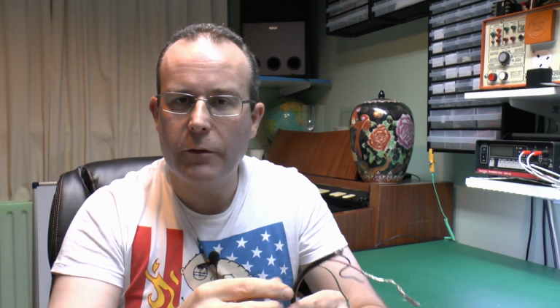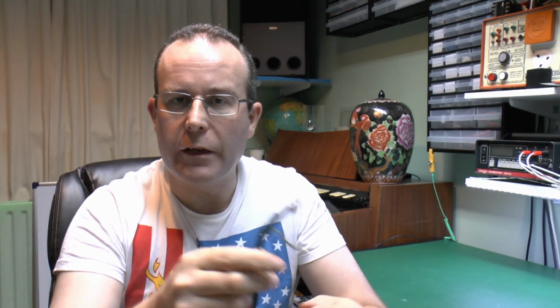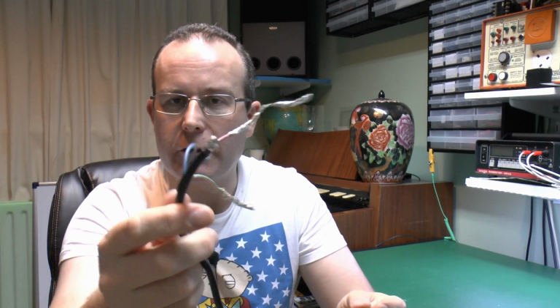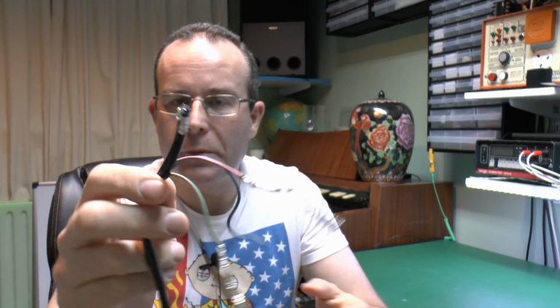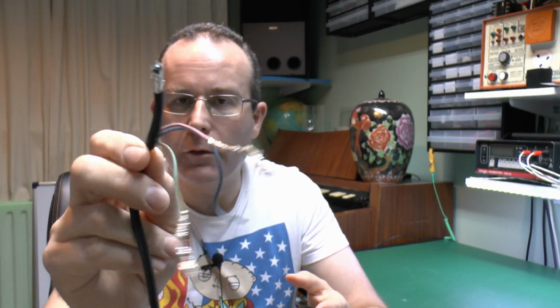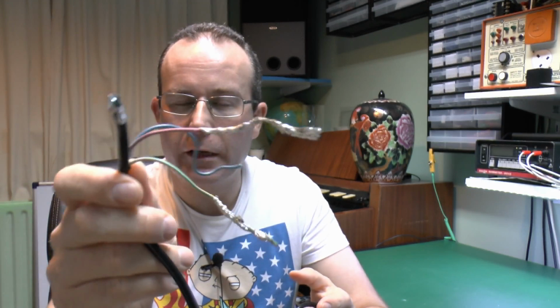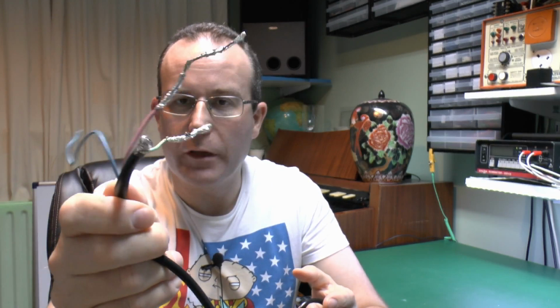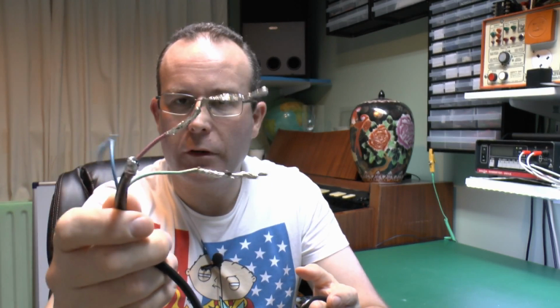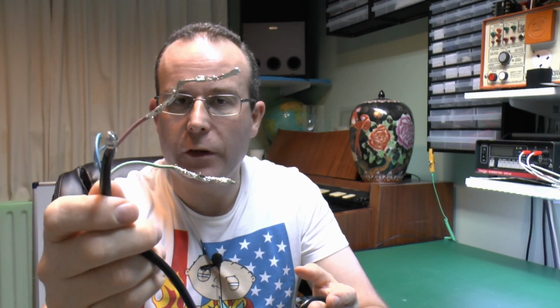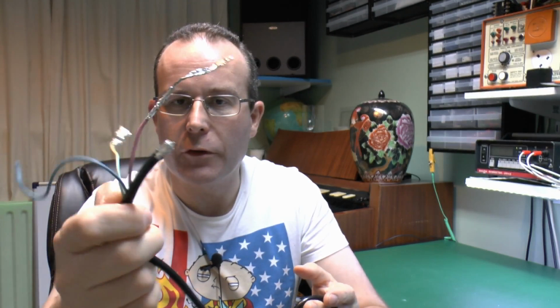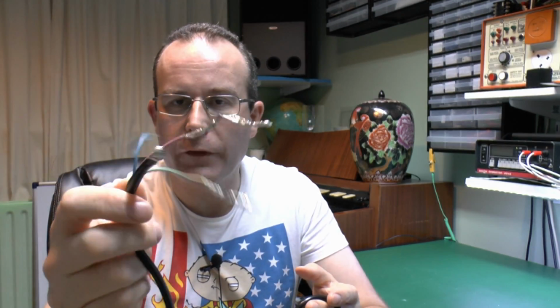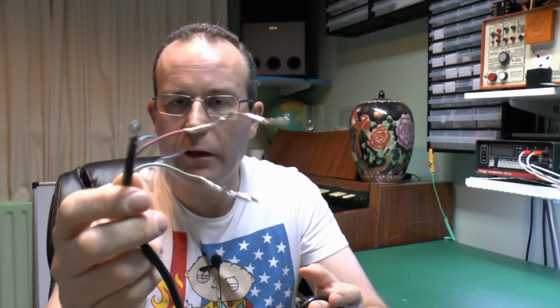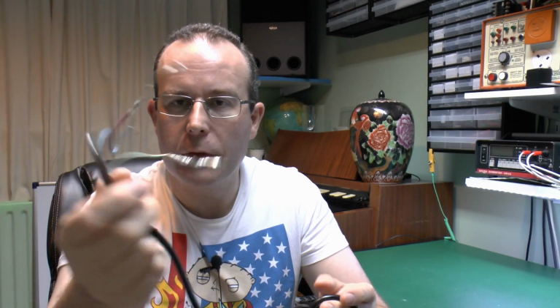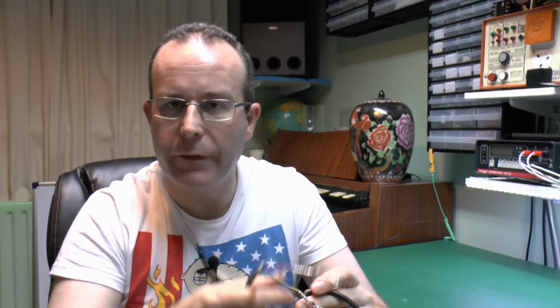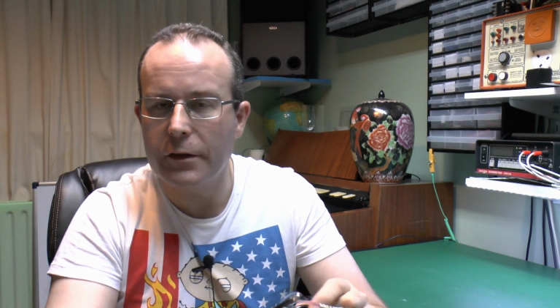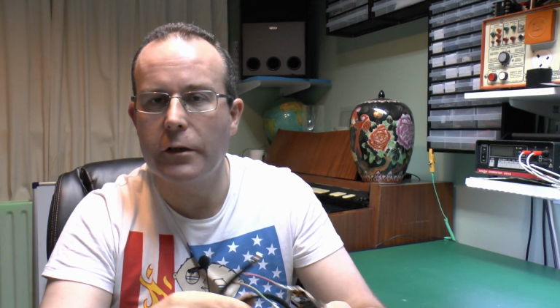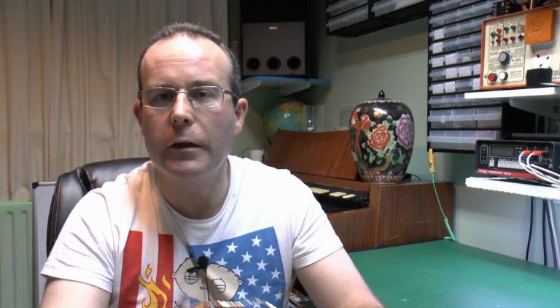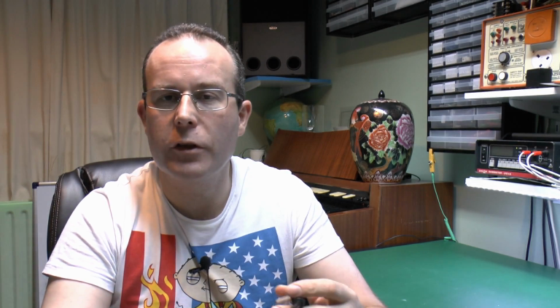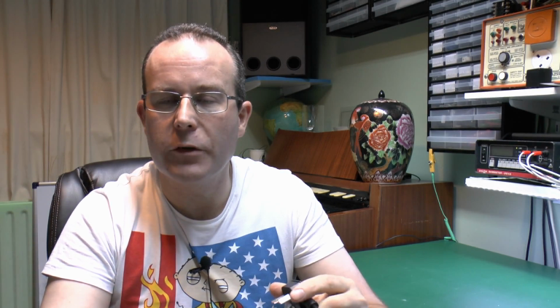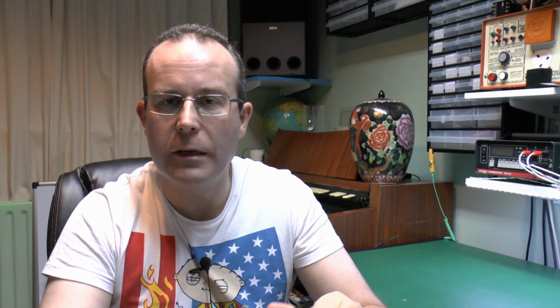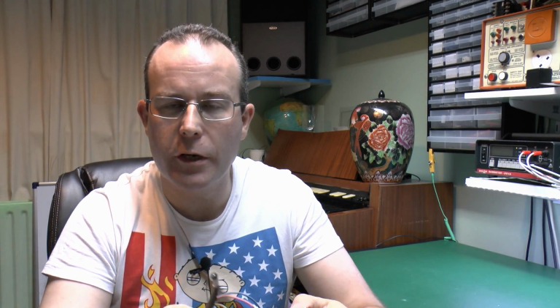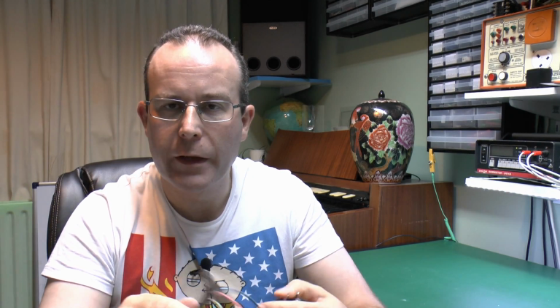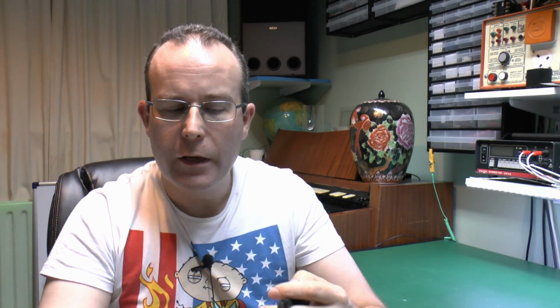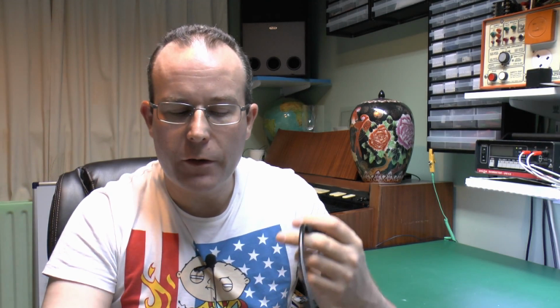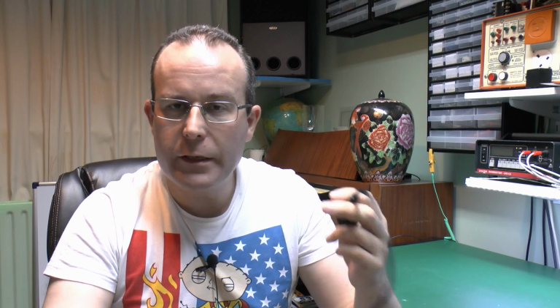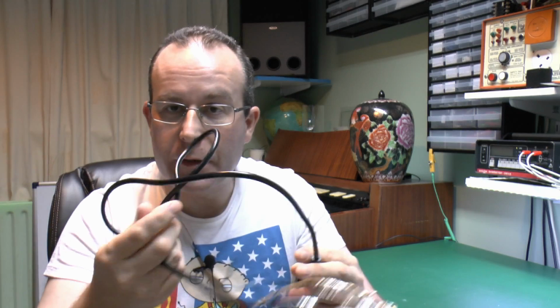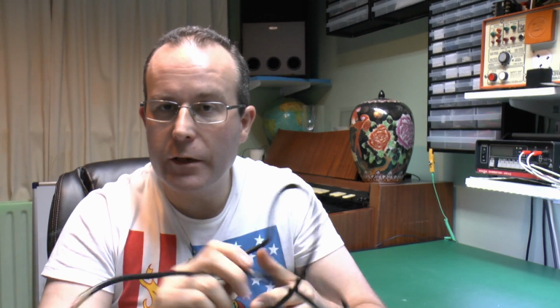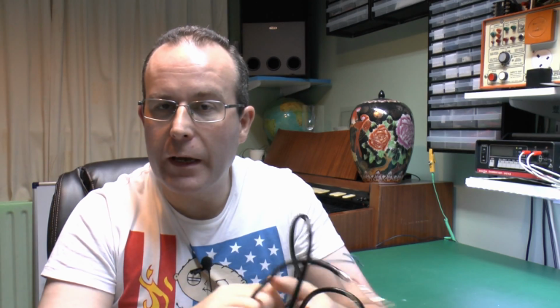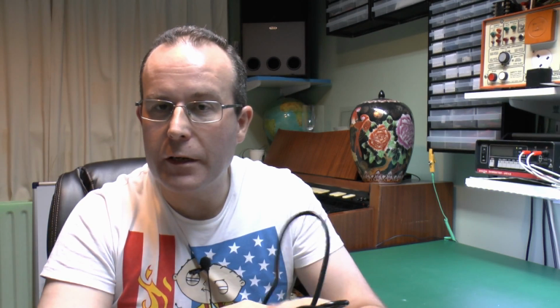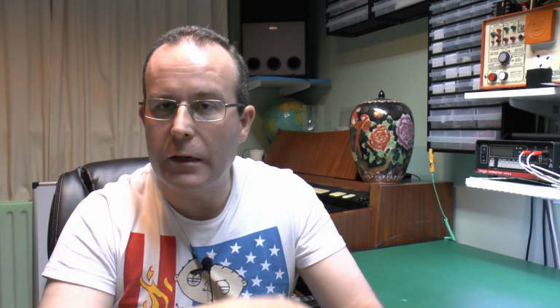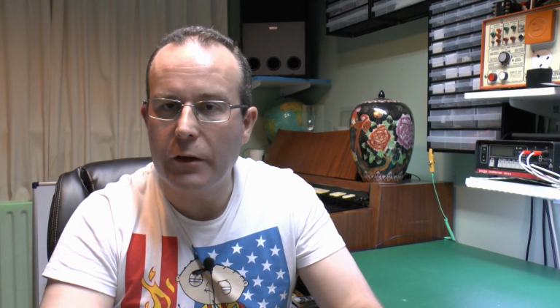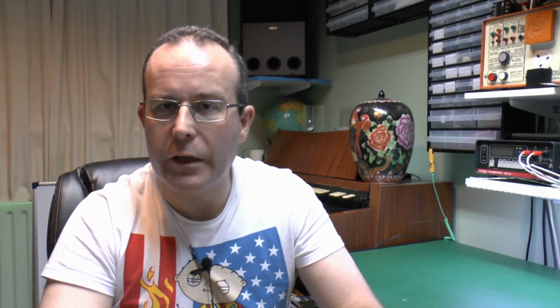We've got on the end here just great gobs of solder - that's again from the previous video where we just shoved that in the molten vat of solder to show that it was actually molten. So let's take this outside and see what we can do with it.